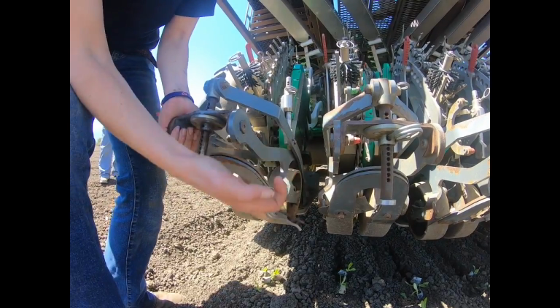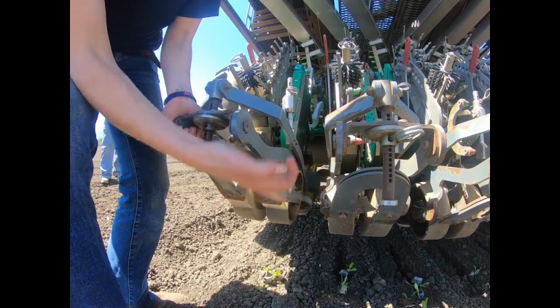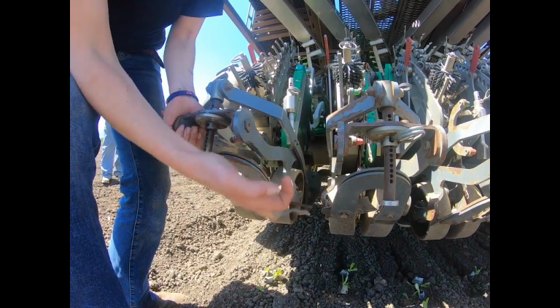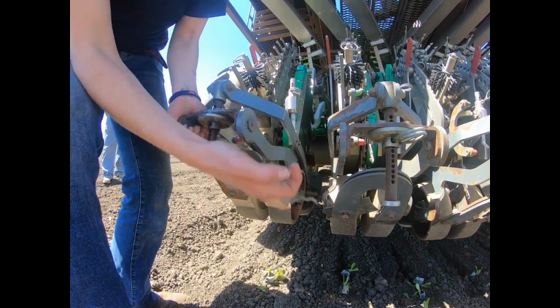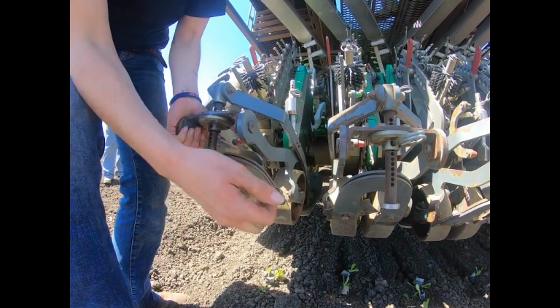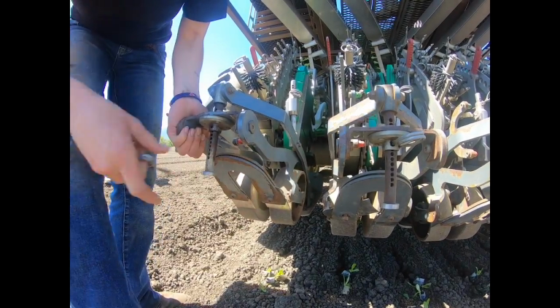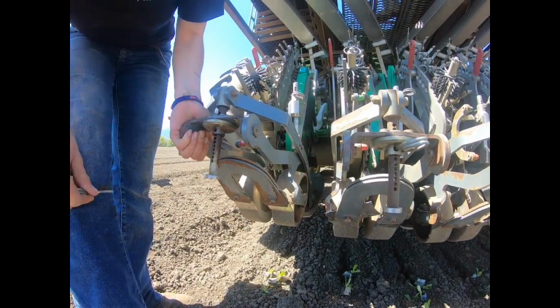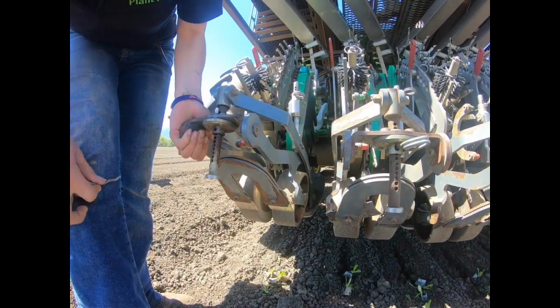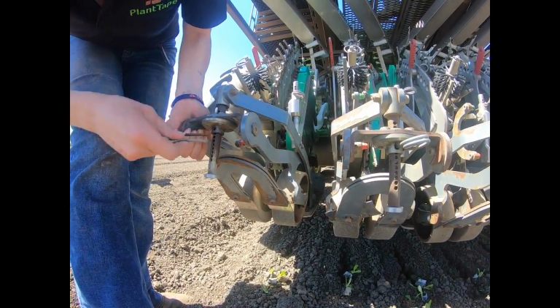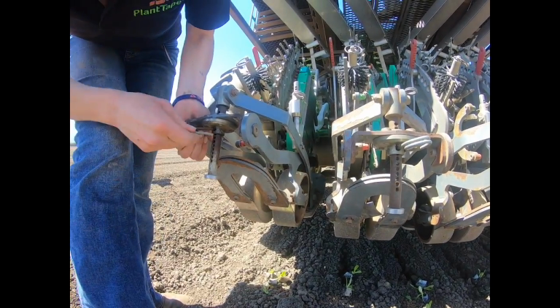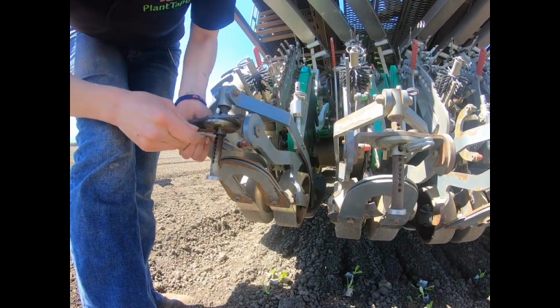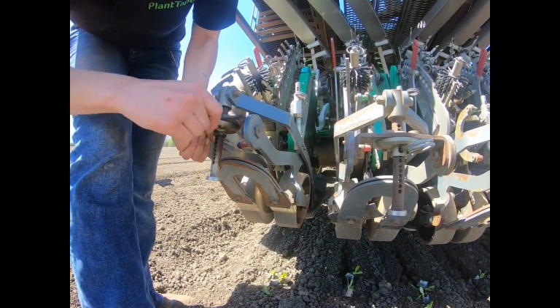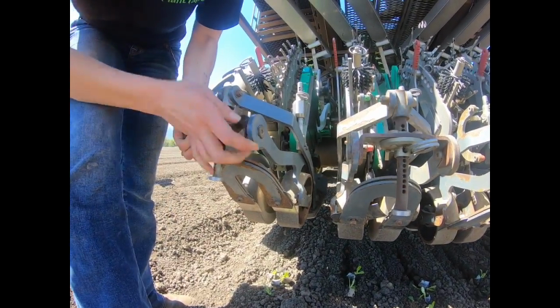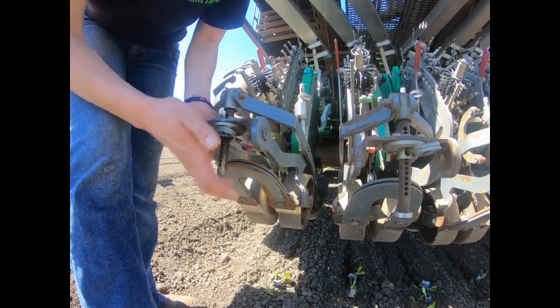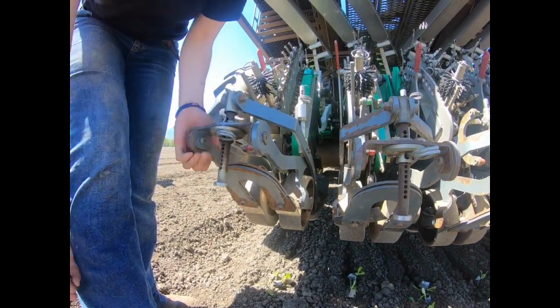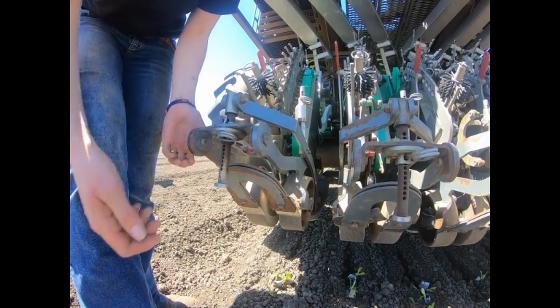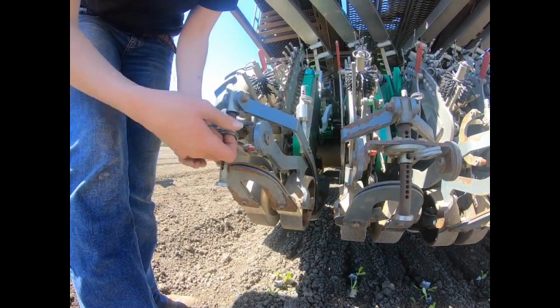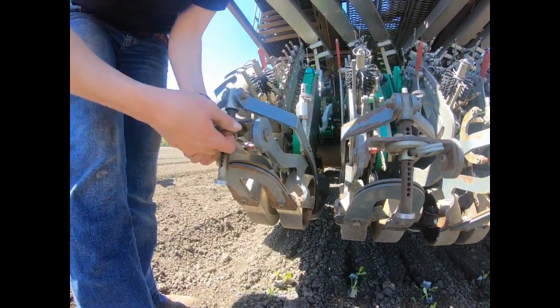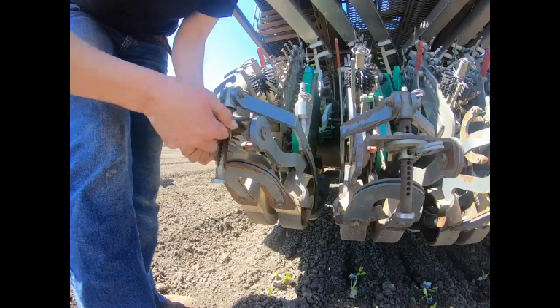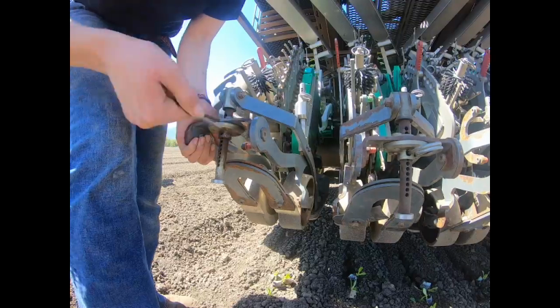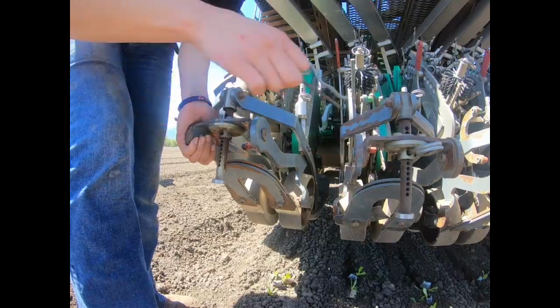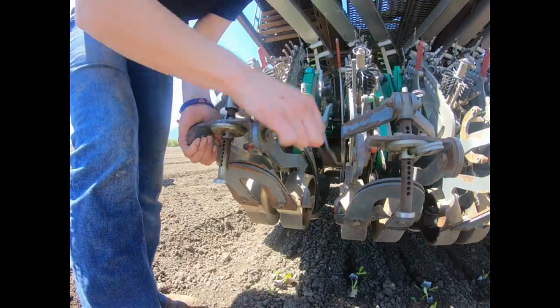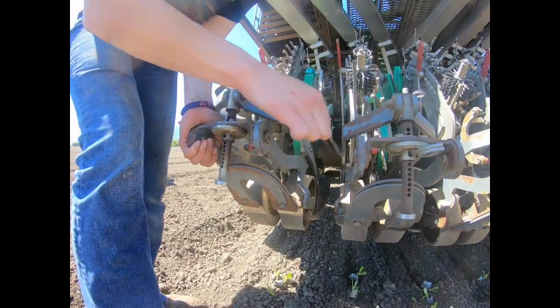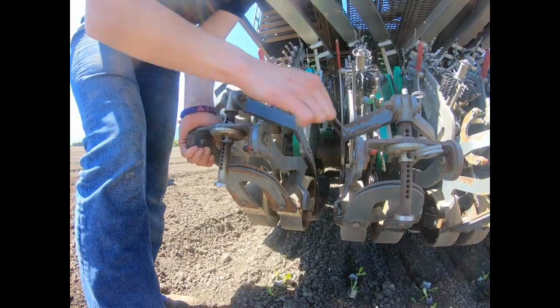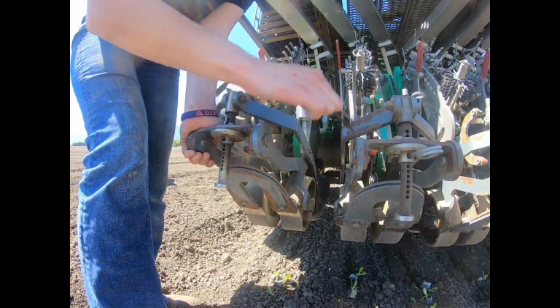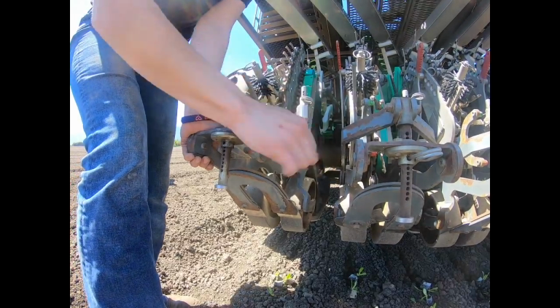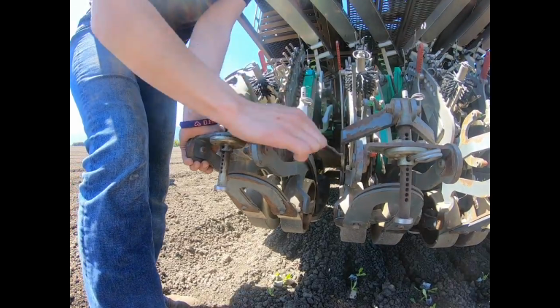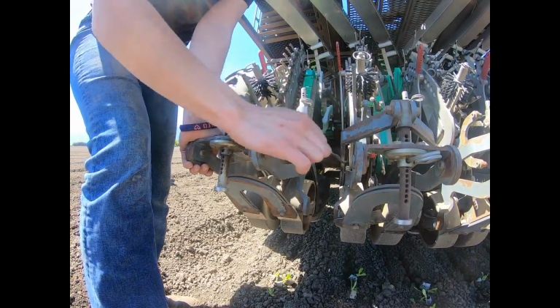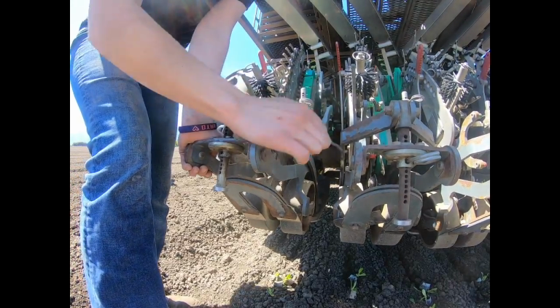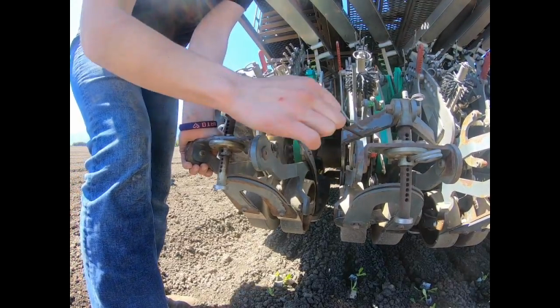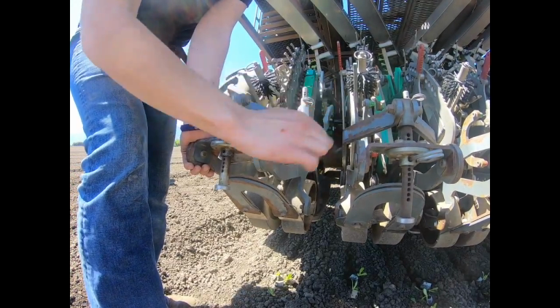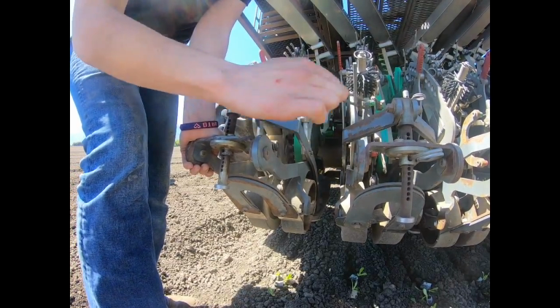You can use the packer wheel adjustment to seal the plant into the soil. Remove the pin and move the packer wheels either up or down.